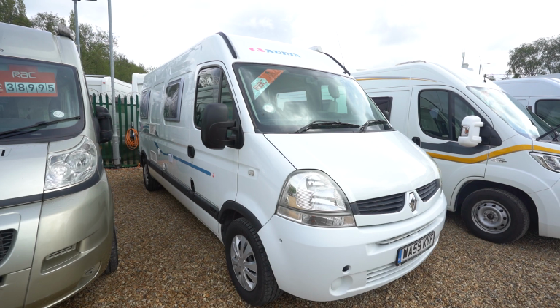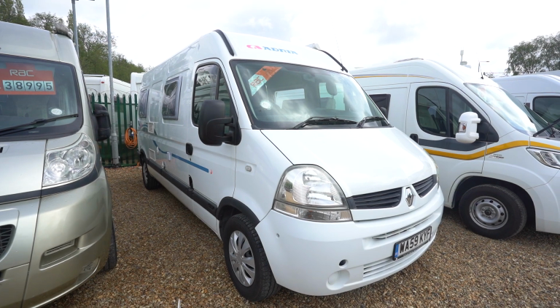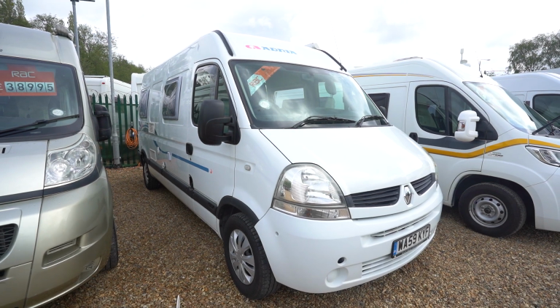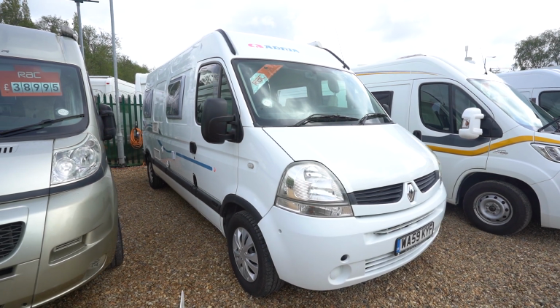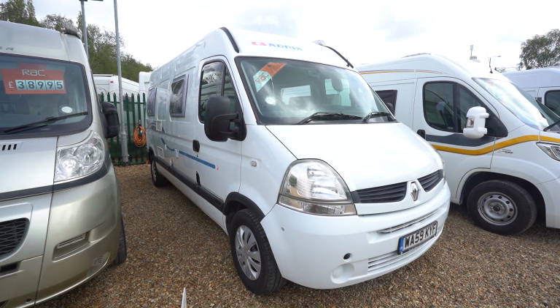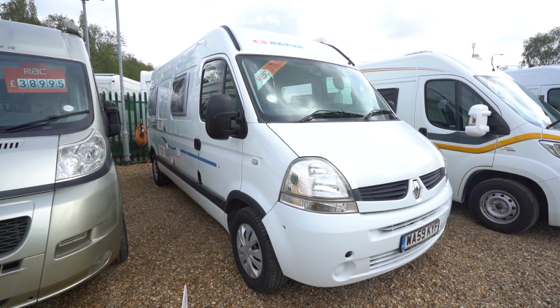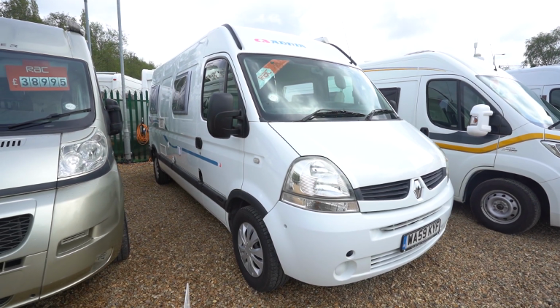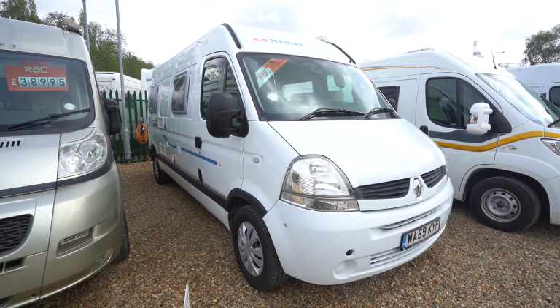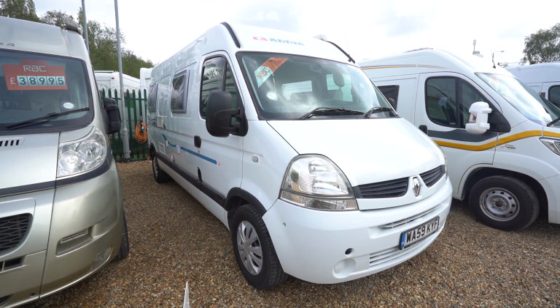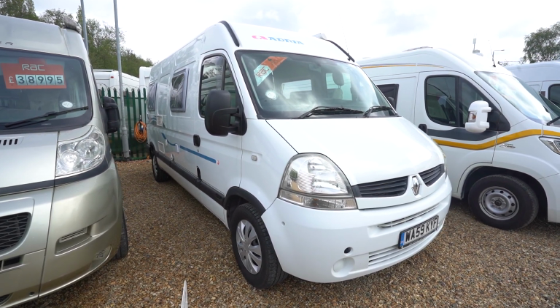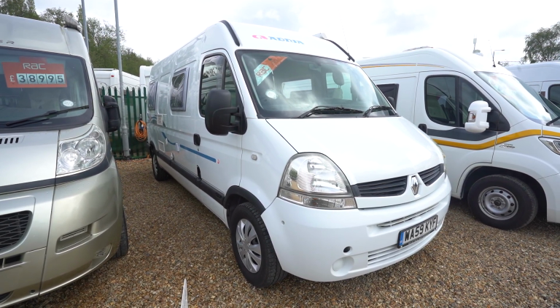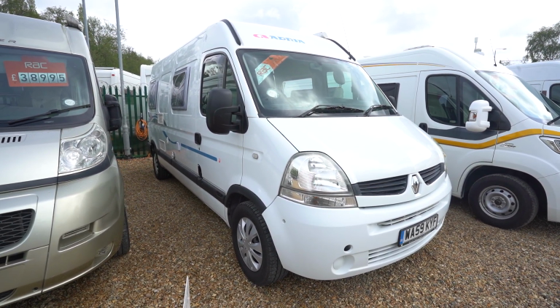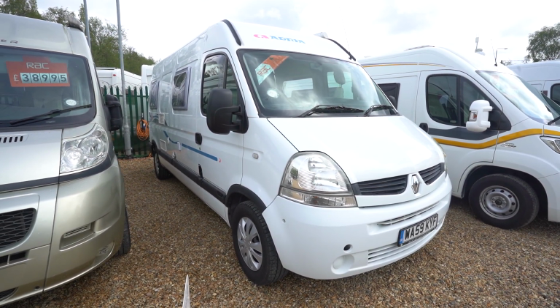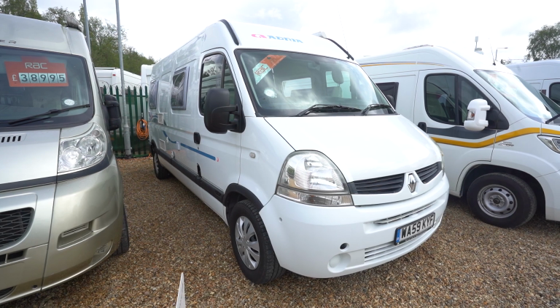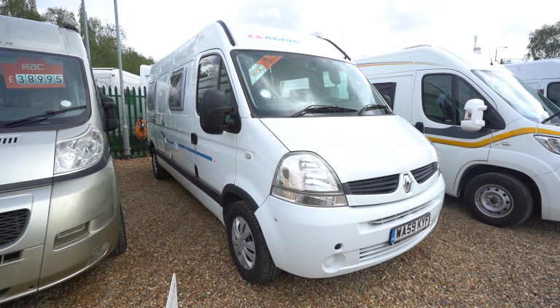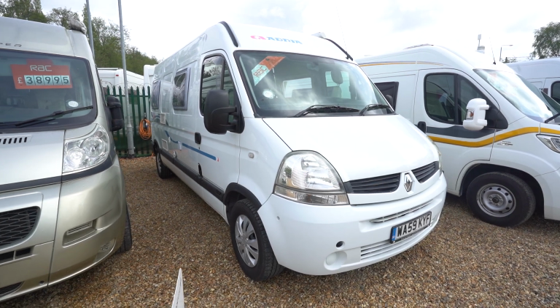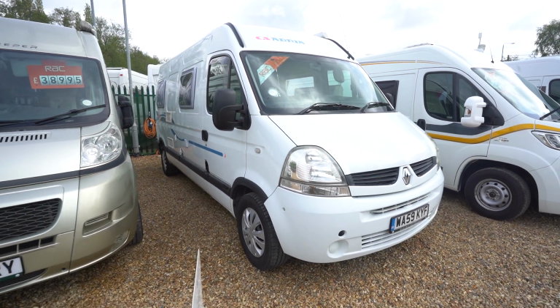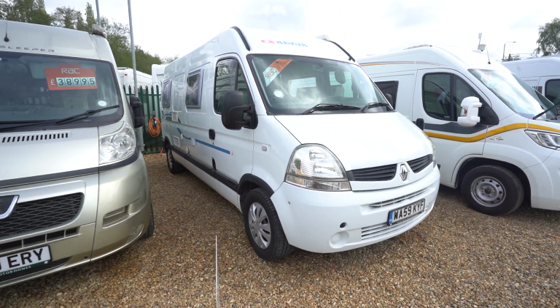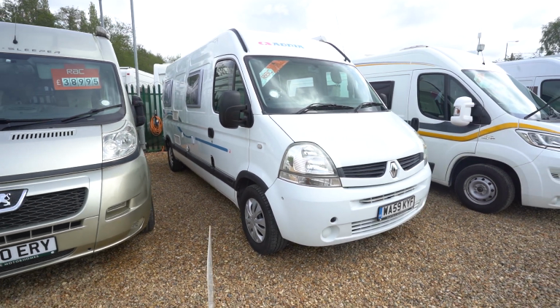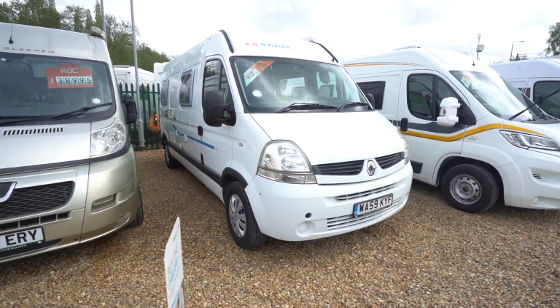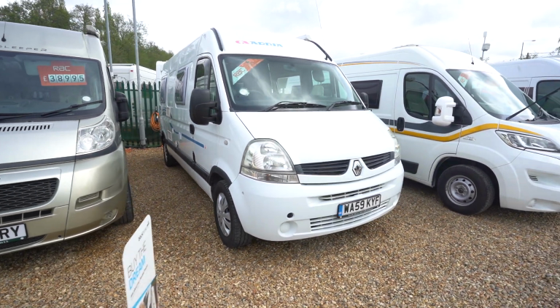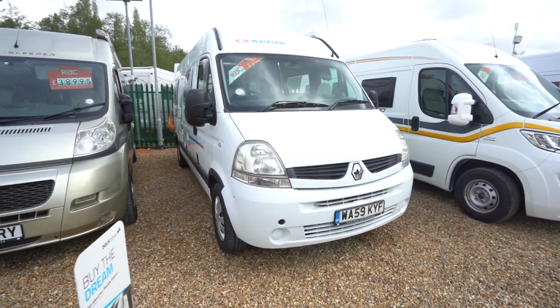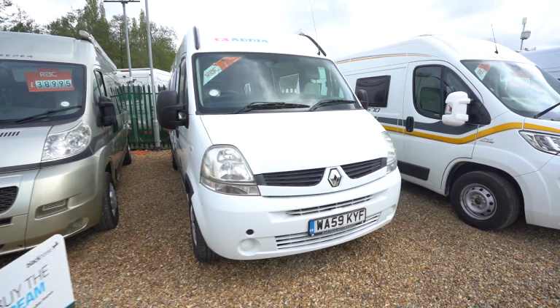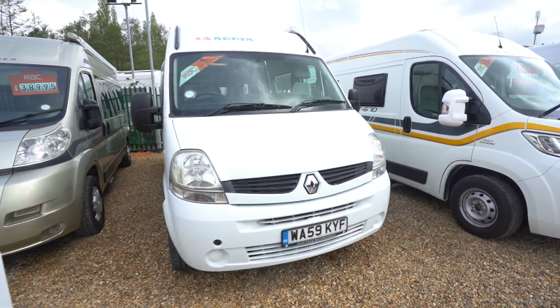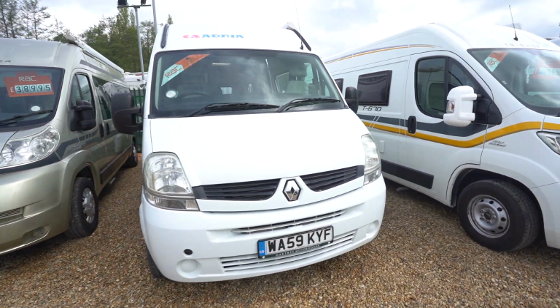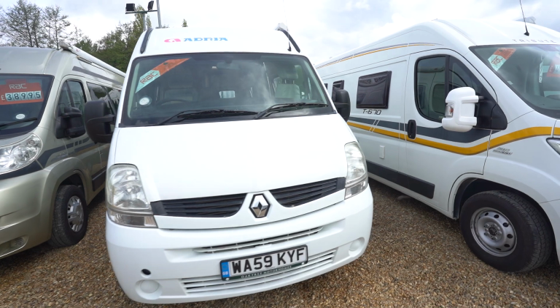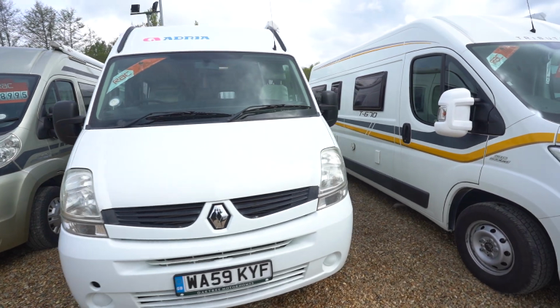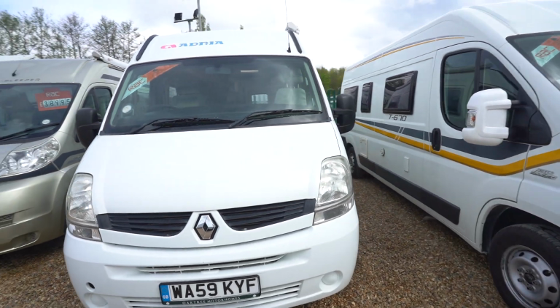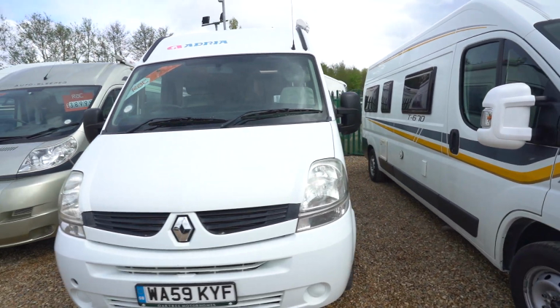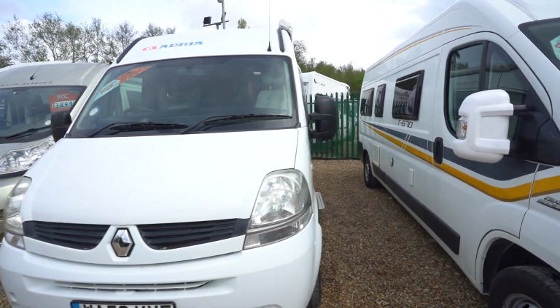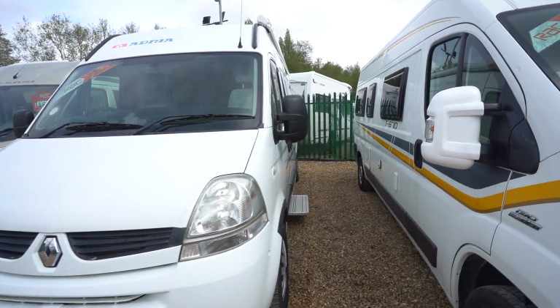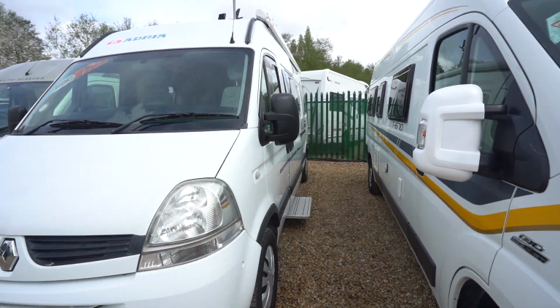Hello everyone, it's Ben from Oatree here. Today I'll be walking around this lovely Adria Van M. It's on a 2009-59 registration, in beautiful condition.